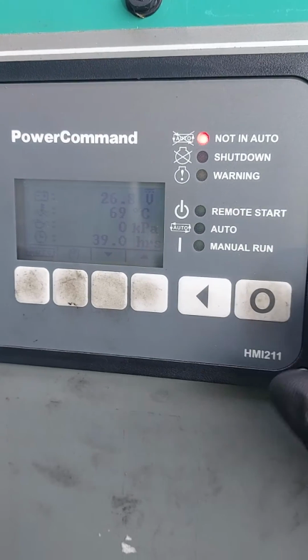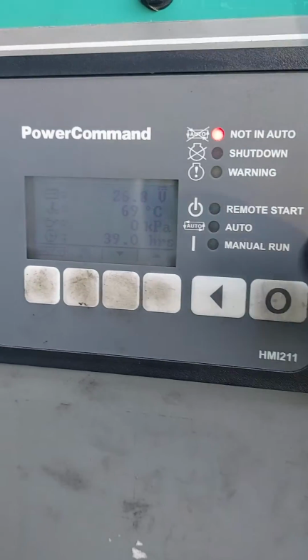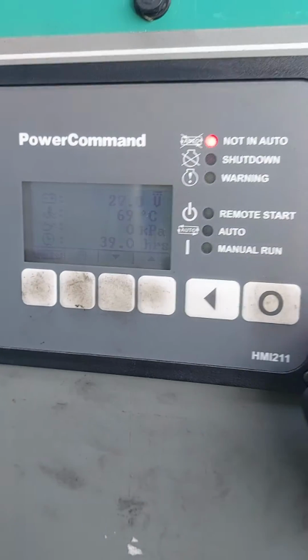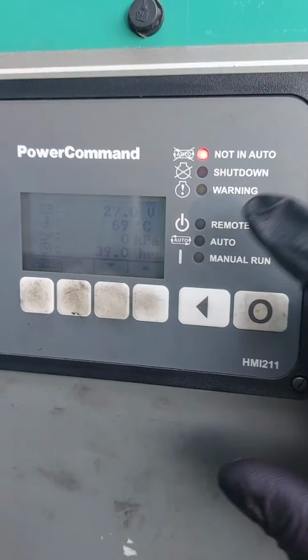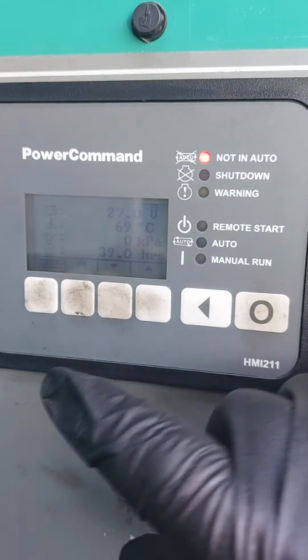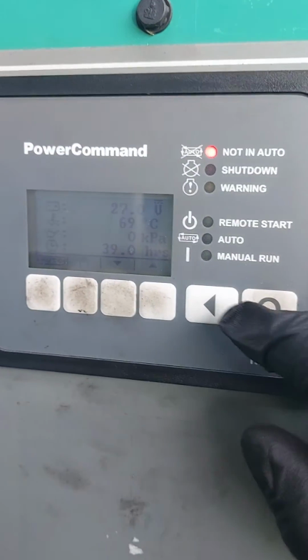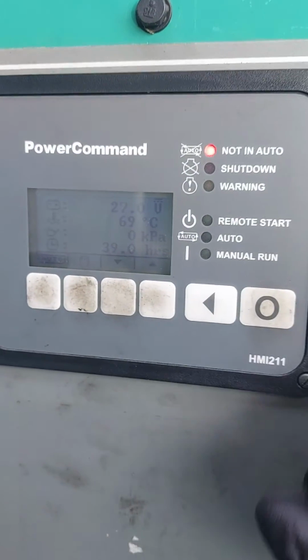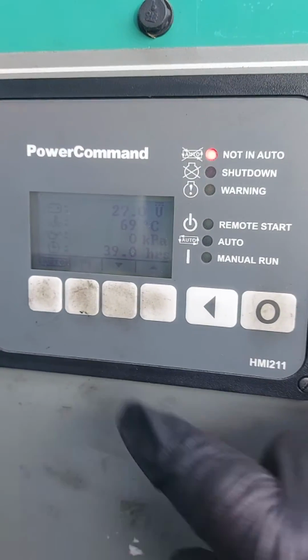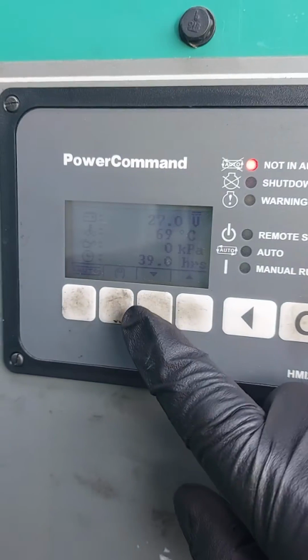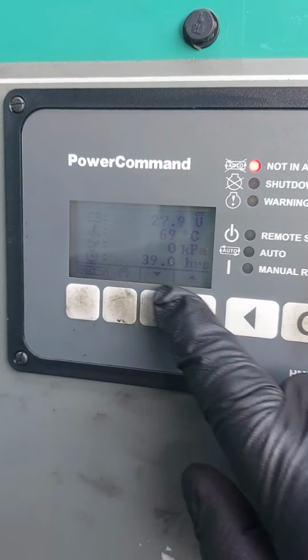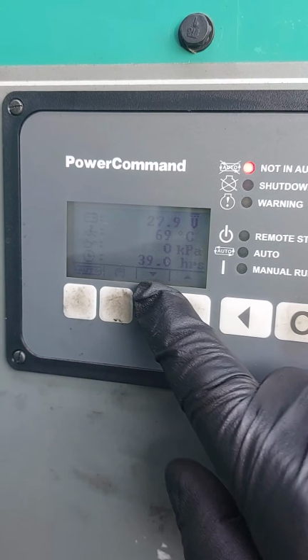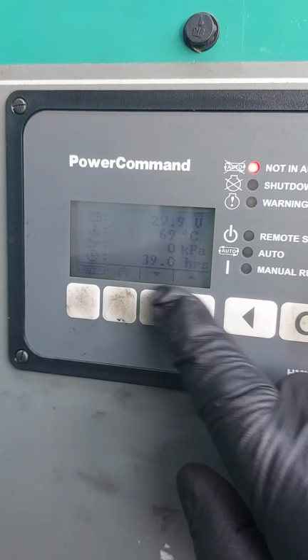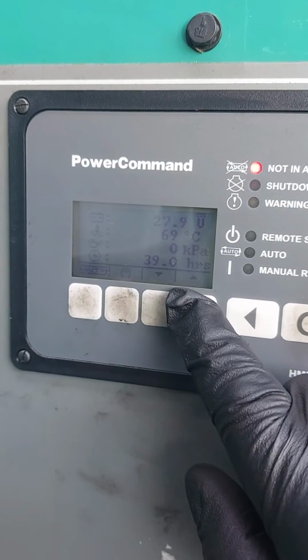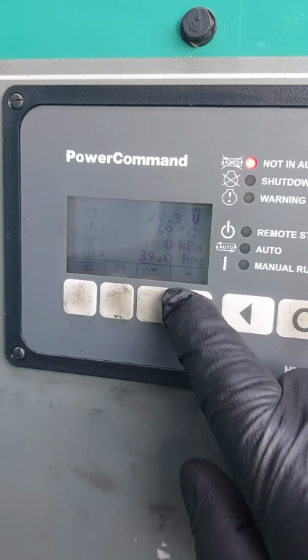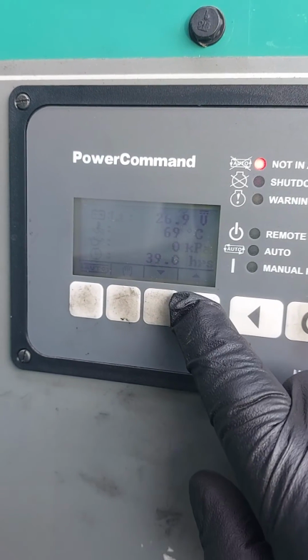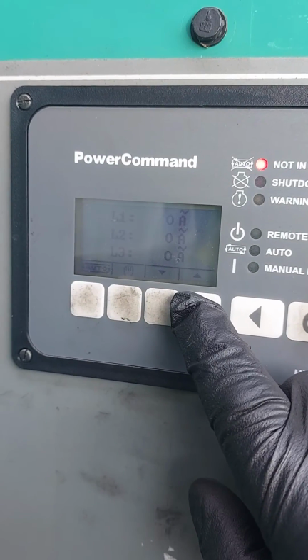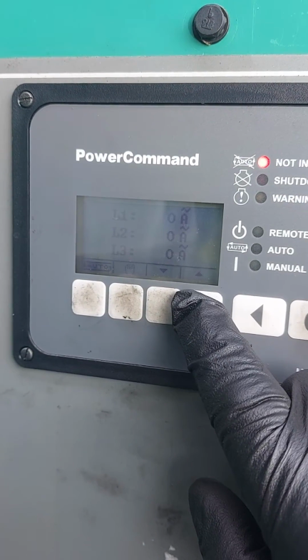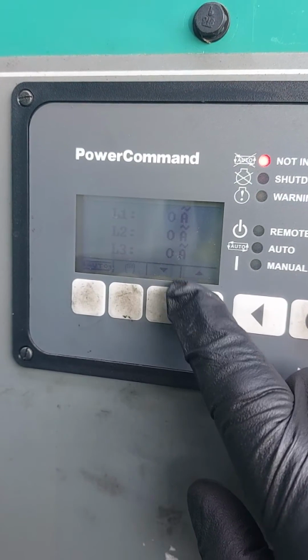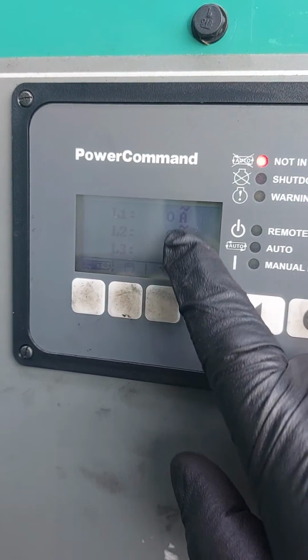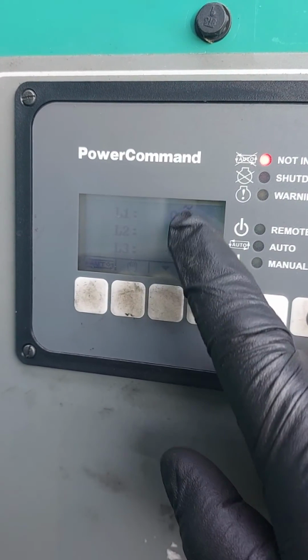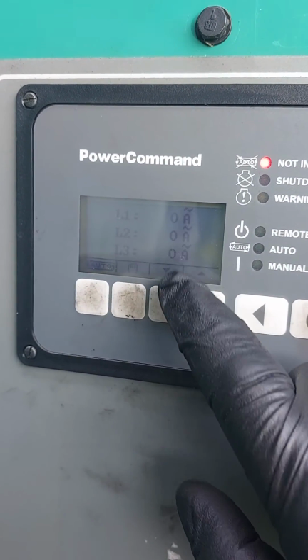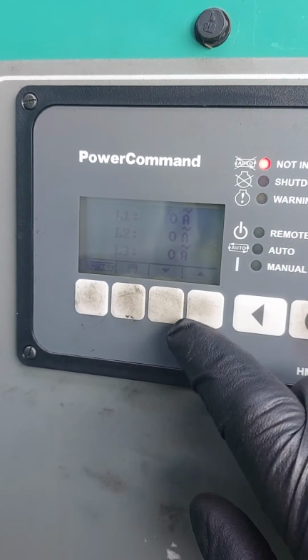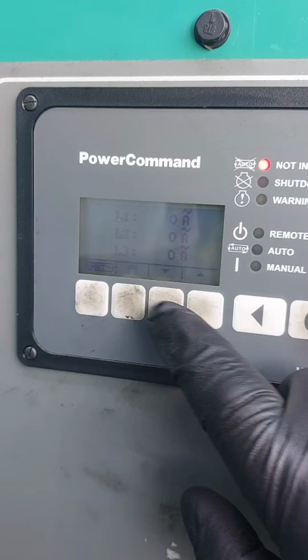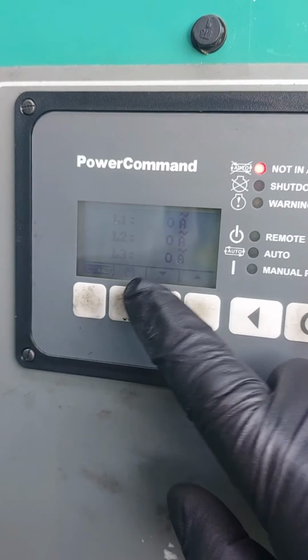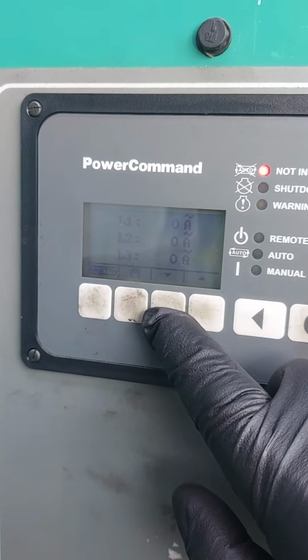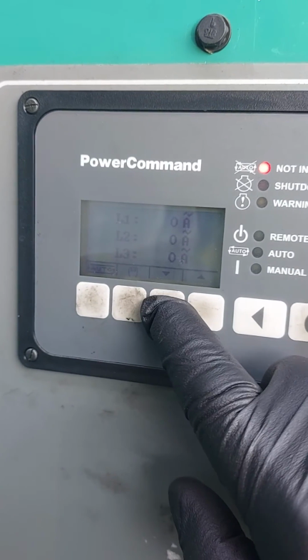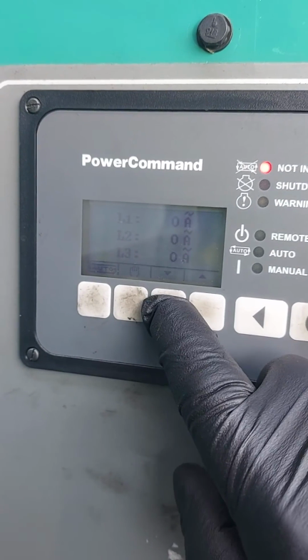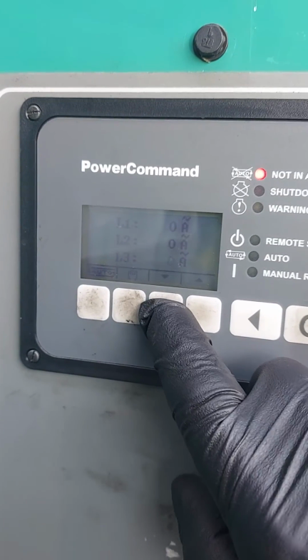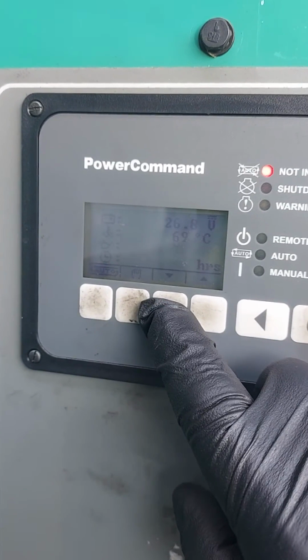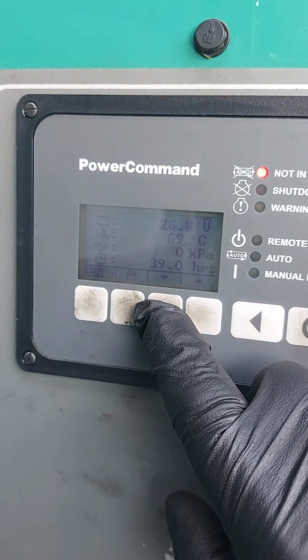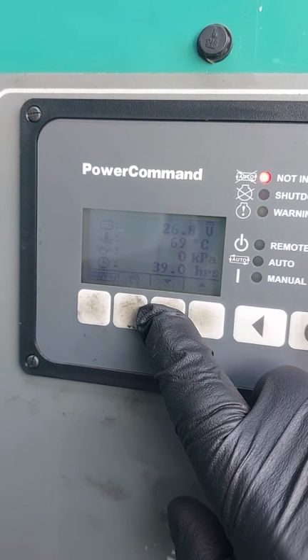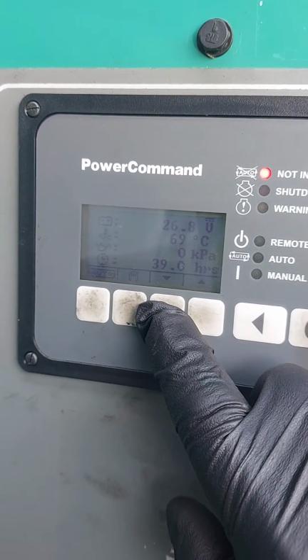You run it for a bit, and when you're happy, turn it off. As you saw me scrolling through there, just giving all the different screens. Obviously it wasn't registering any load because you're just doing an offload run test, just to make sure it starts and stops.